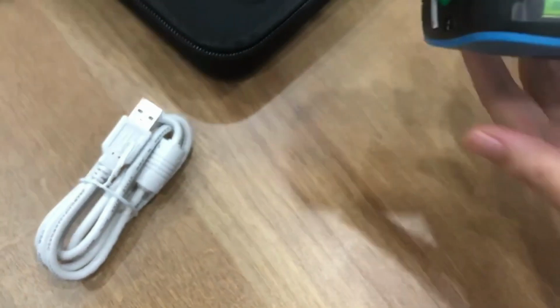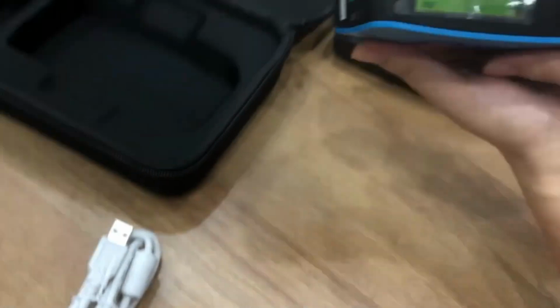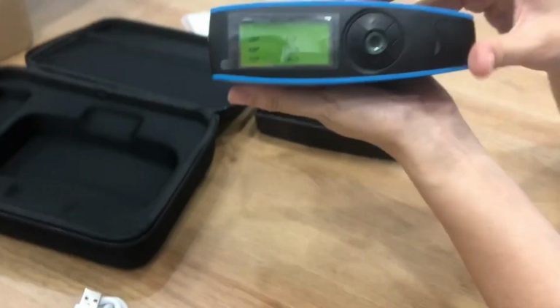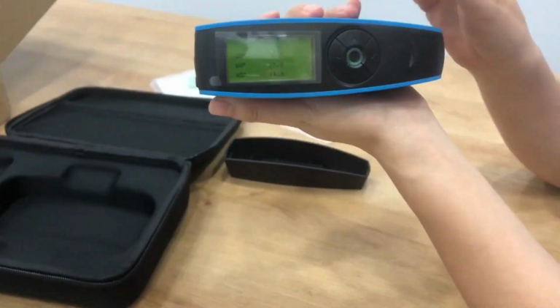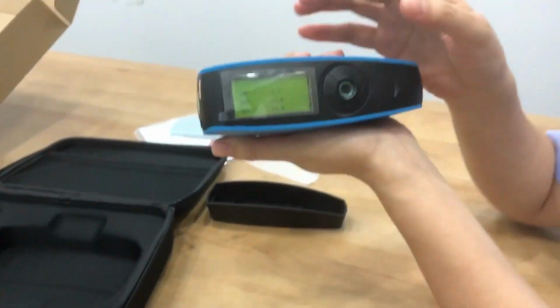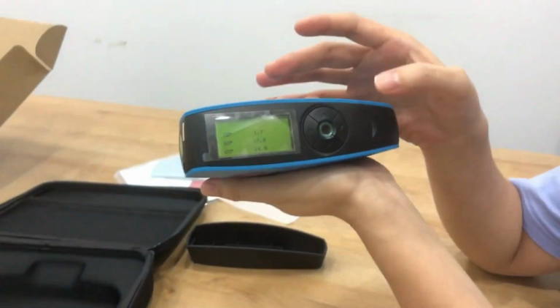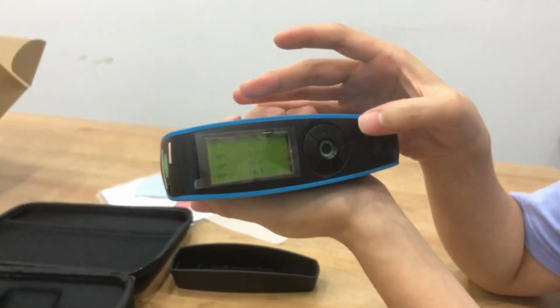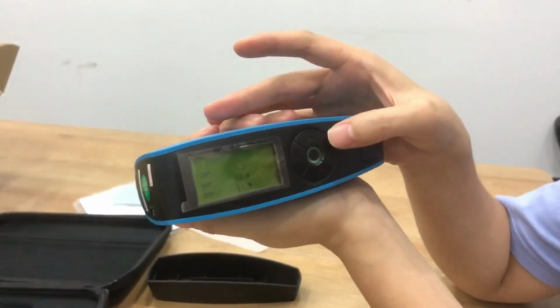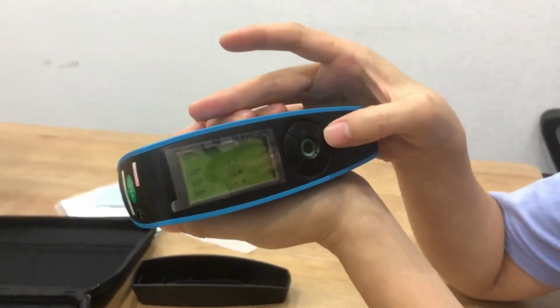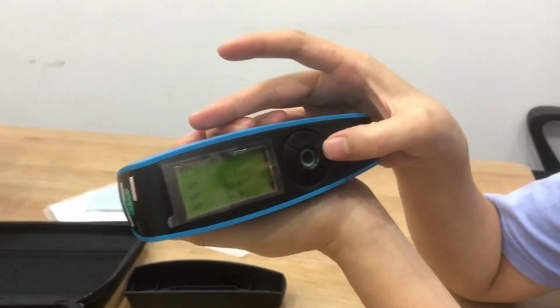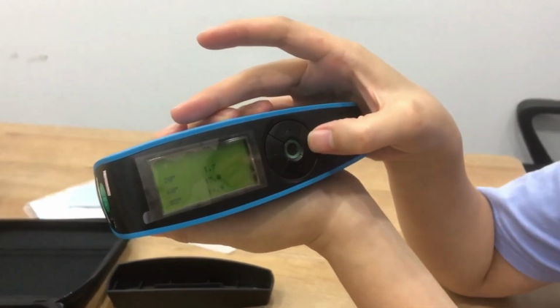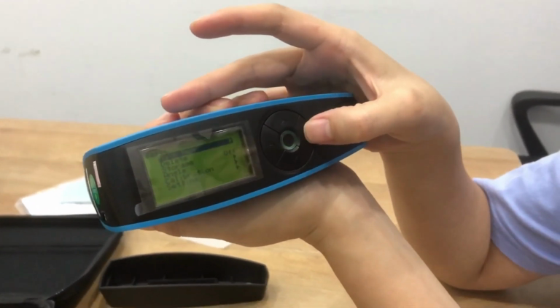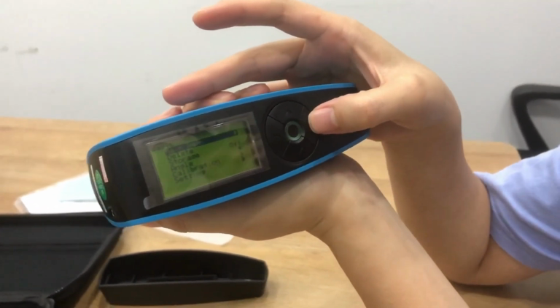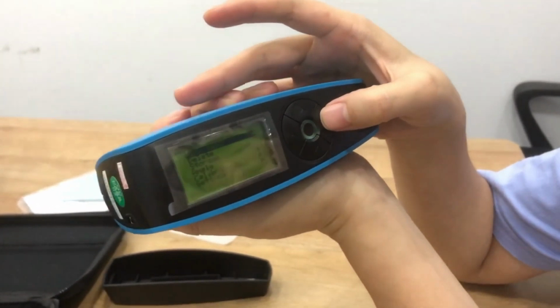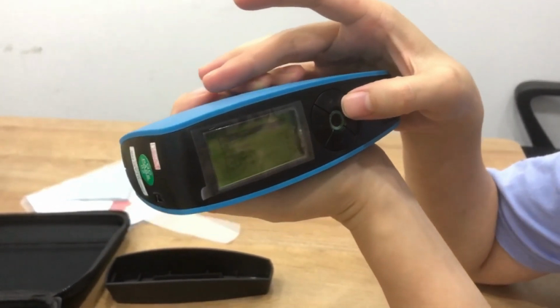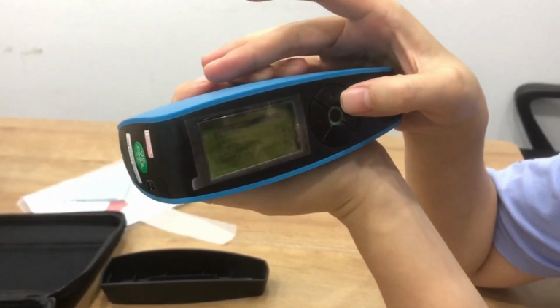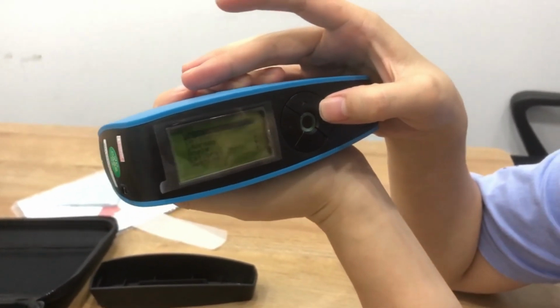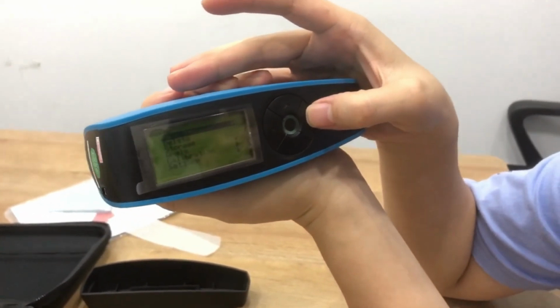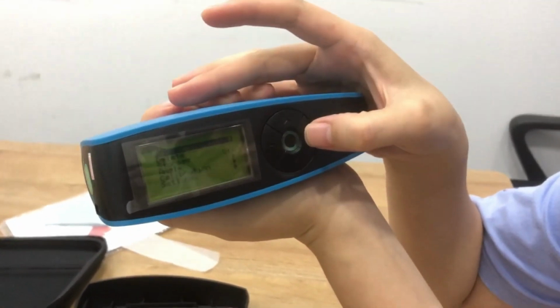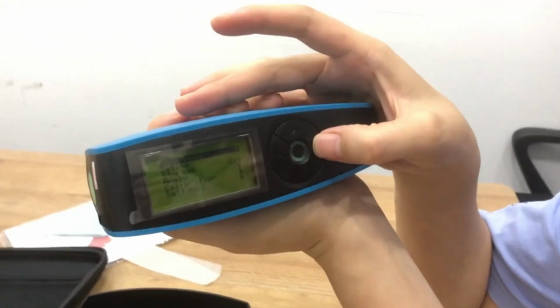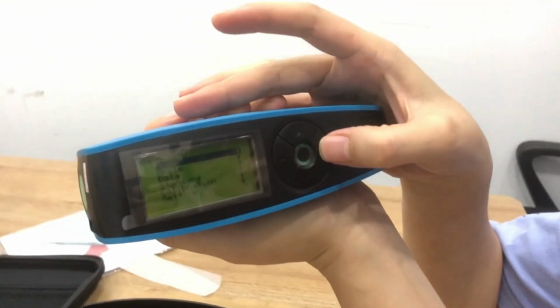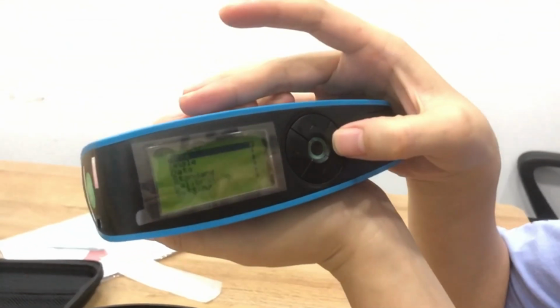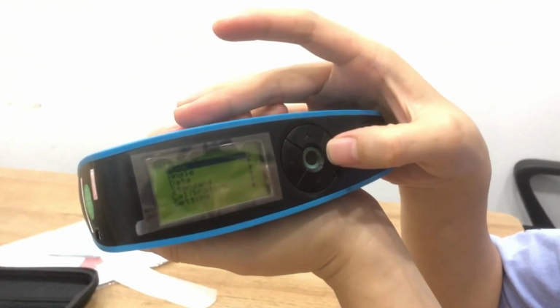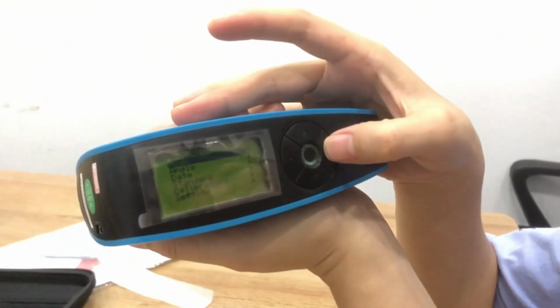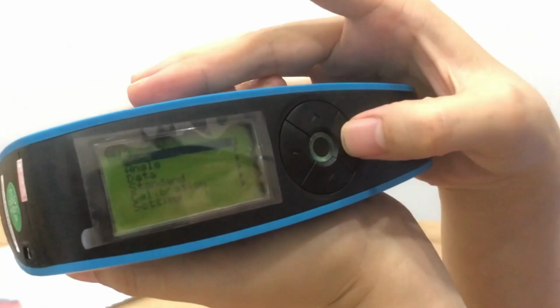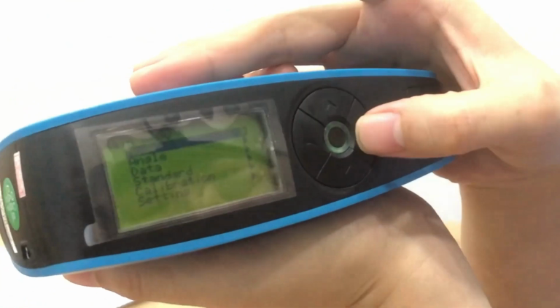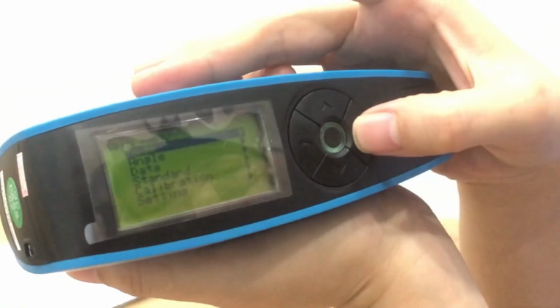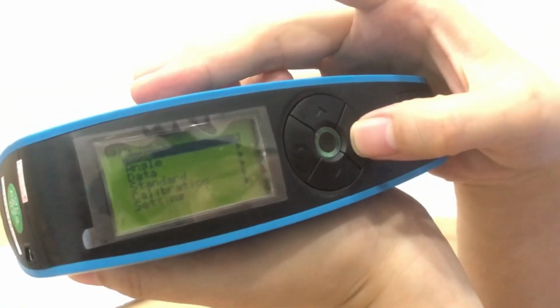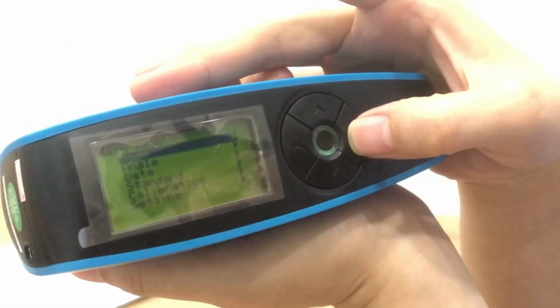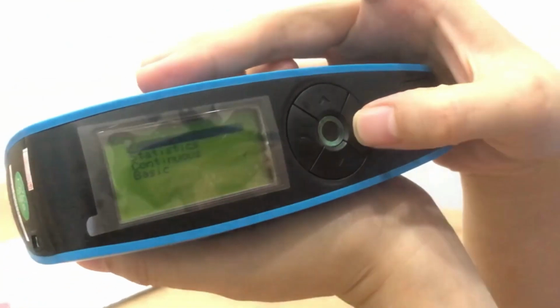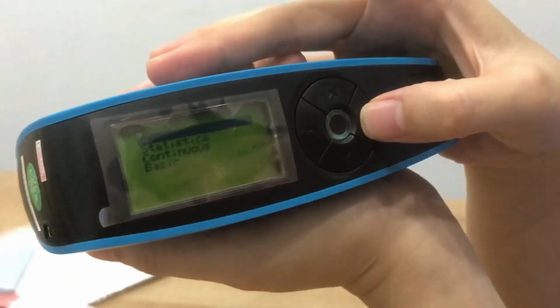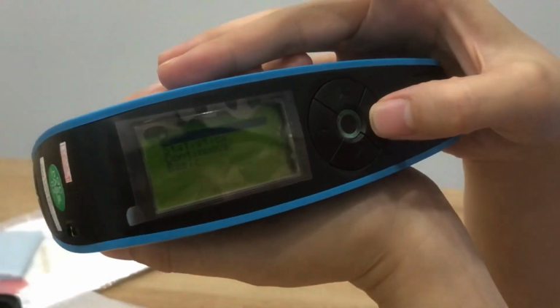Let's introduce the manual. Main menu — you can select the mode here.